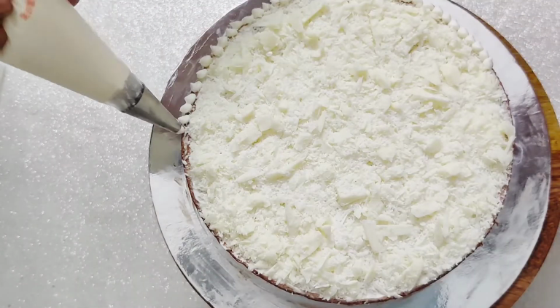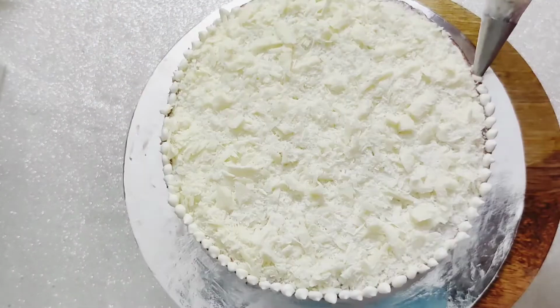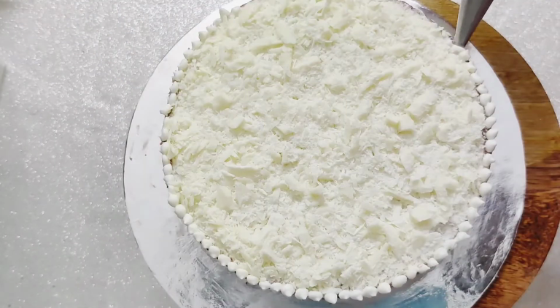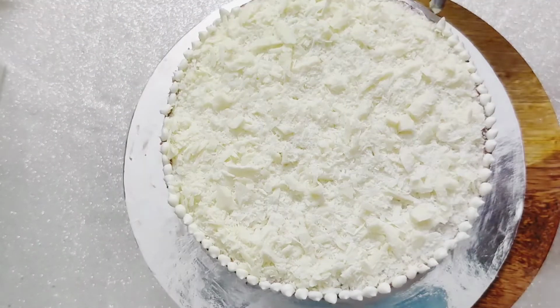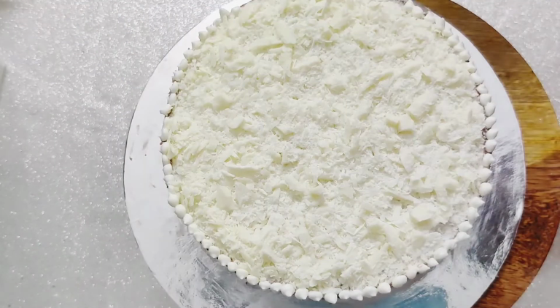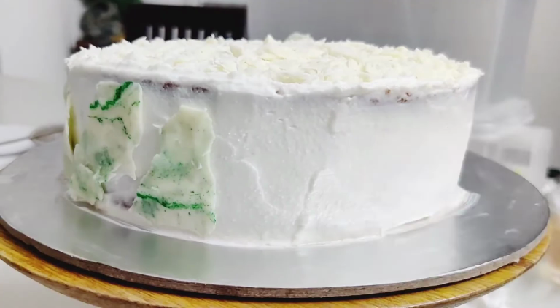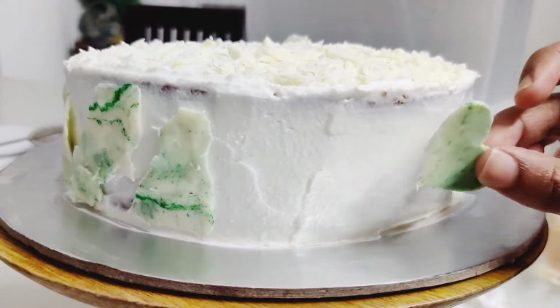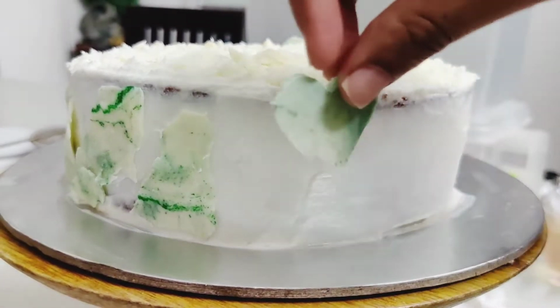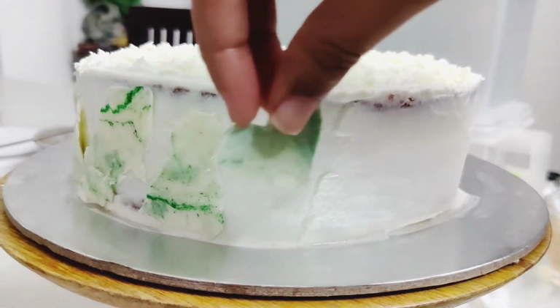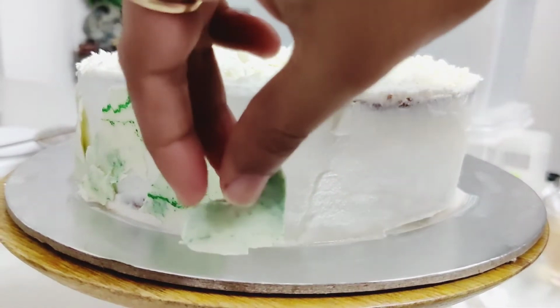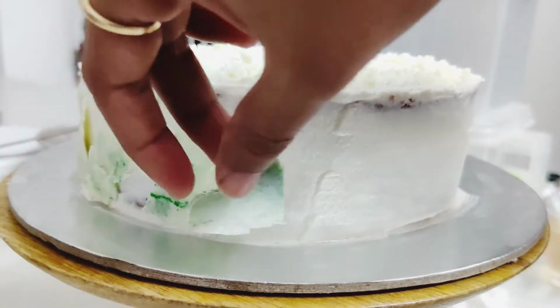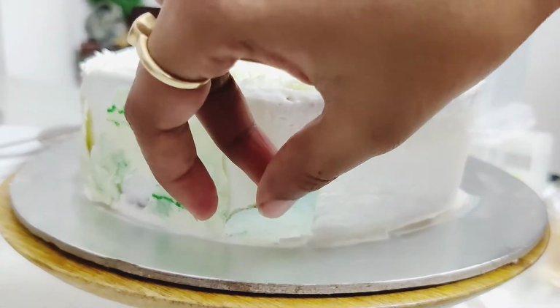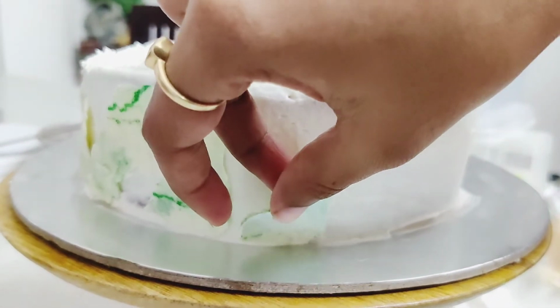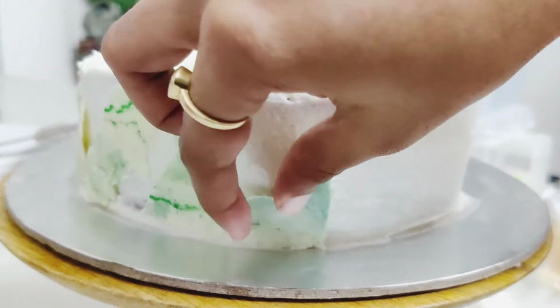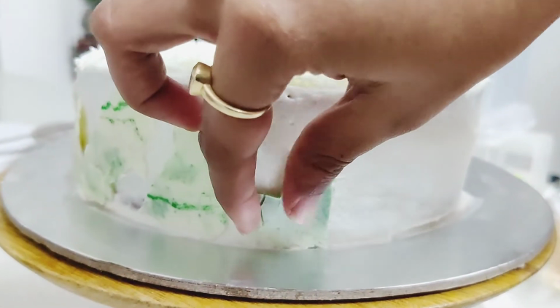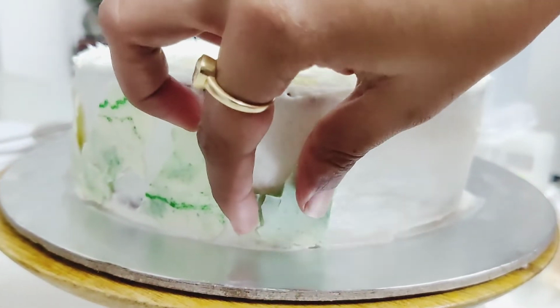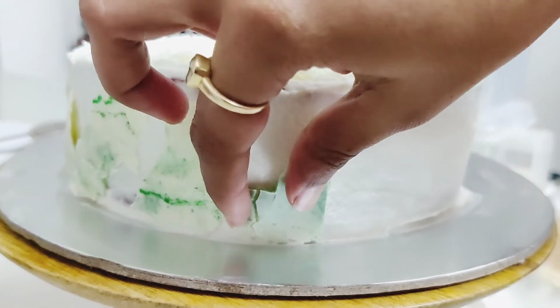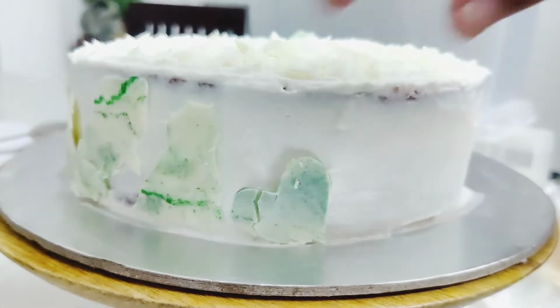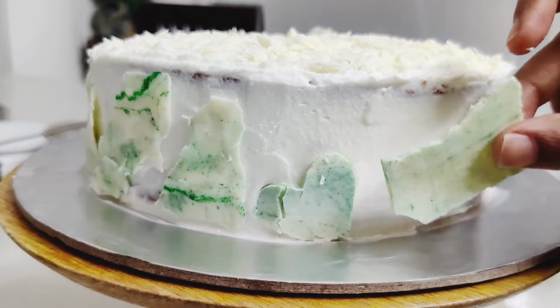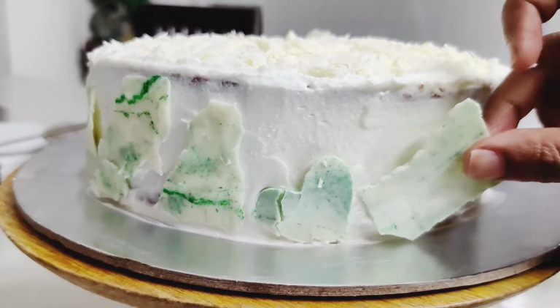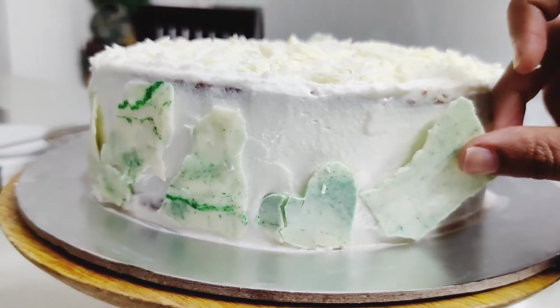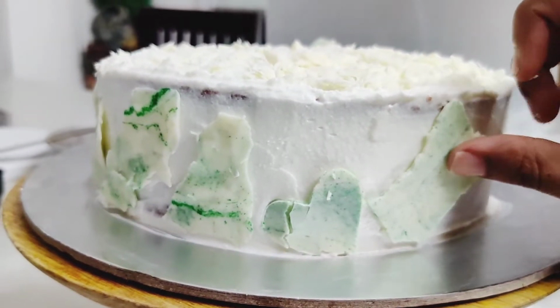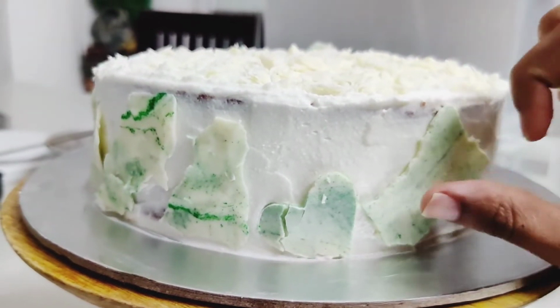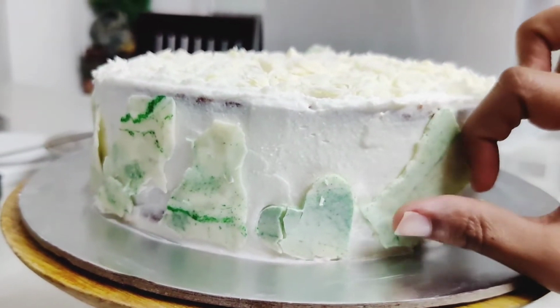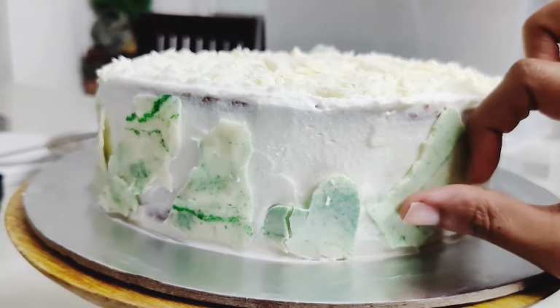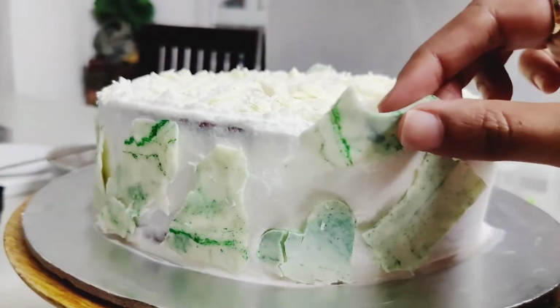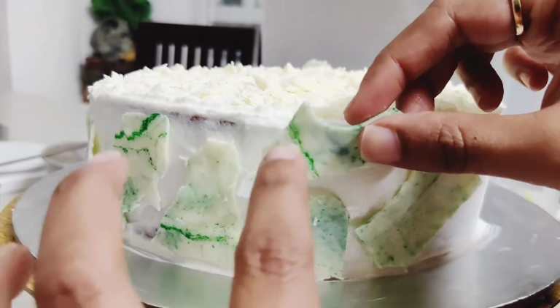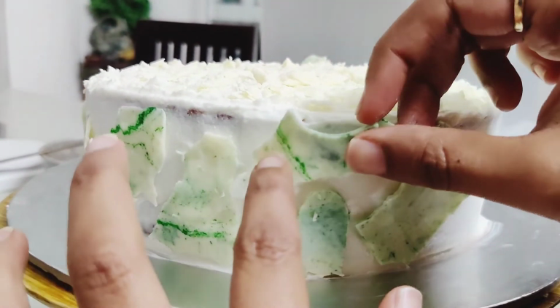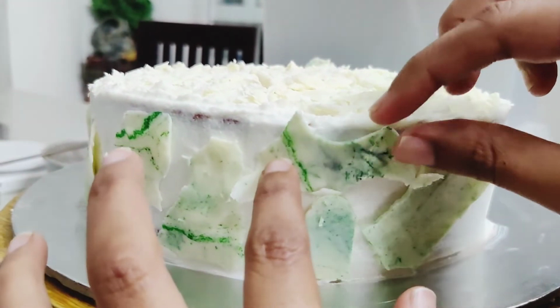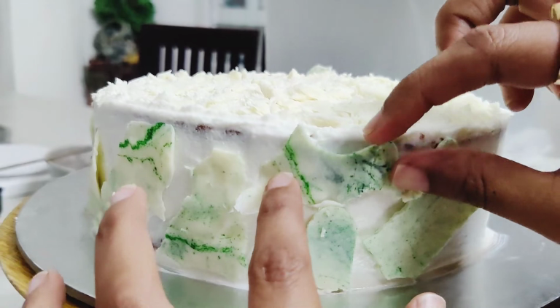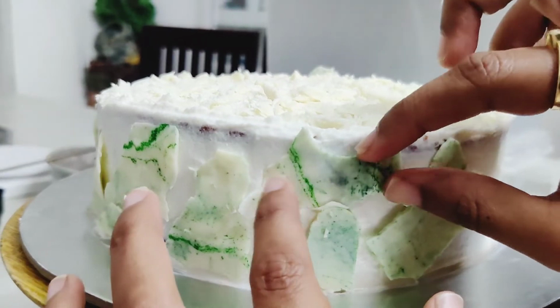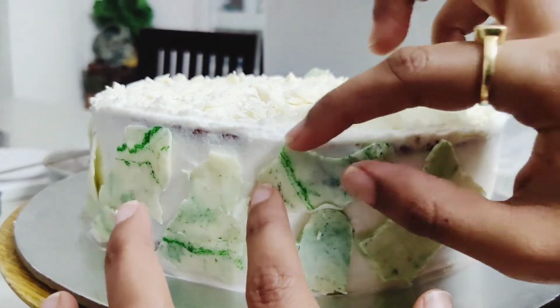To decorate the cake, I melted white chocolate and added streaks of green food colour to it. I poured it over a flat surface and cut abstract shapes. These abstract shapes with a marble effect are used to line the sides of the cake.